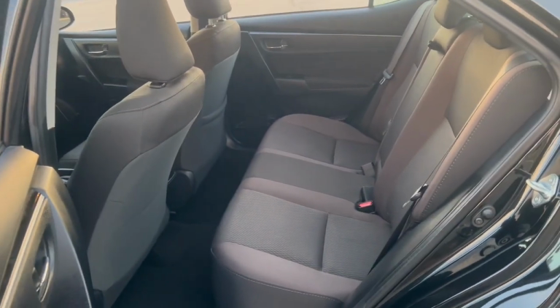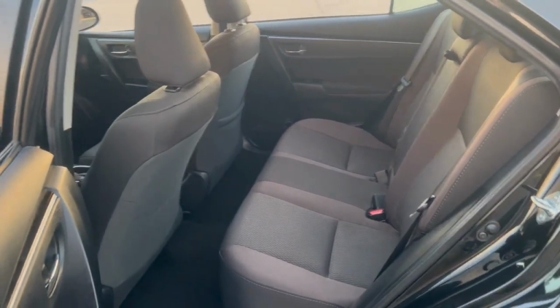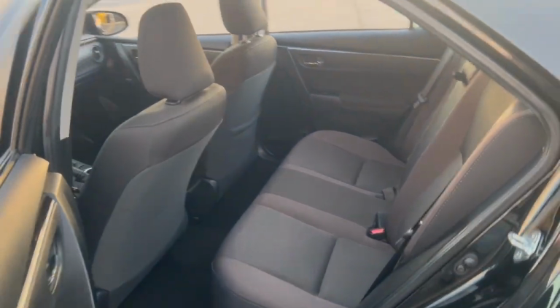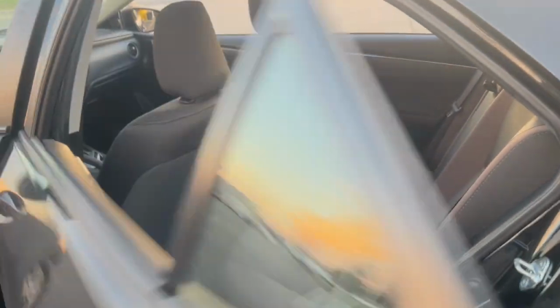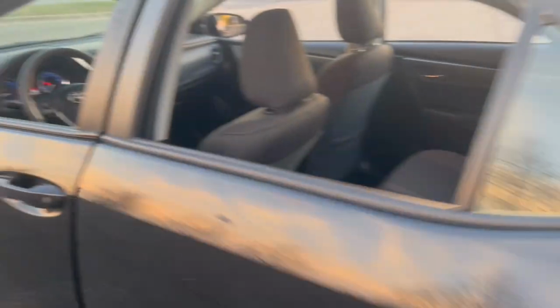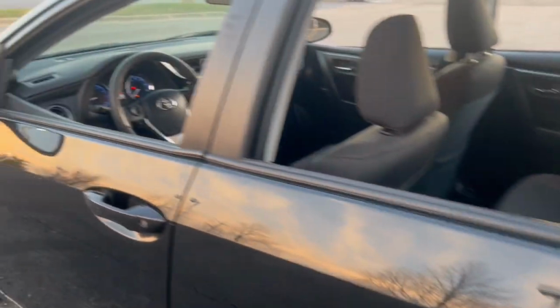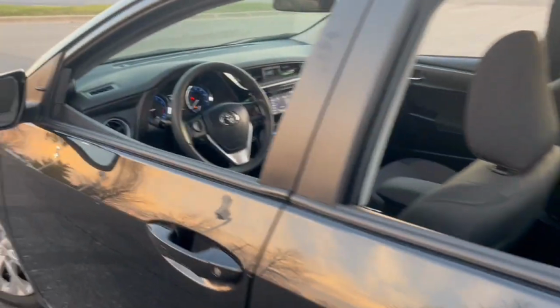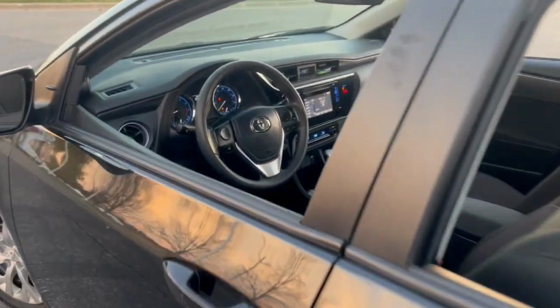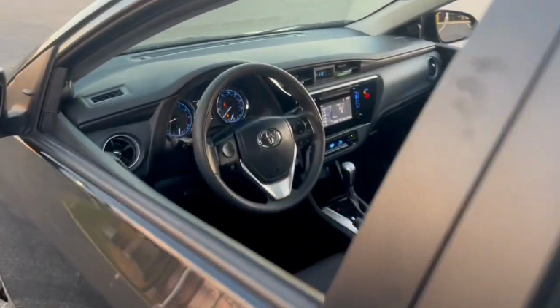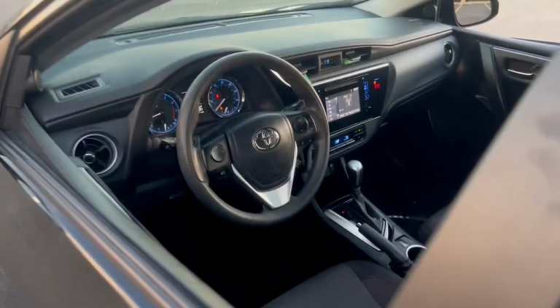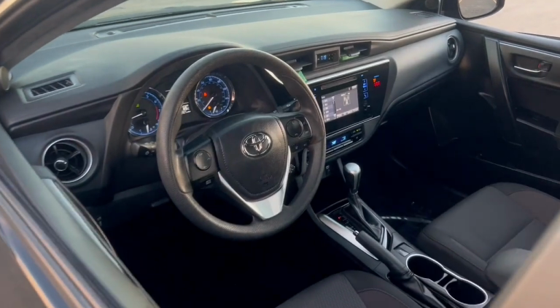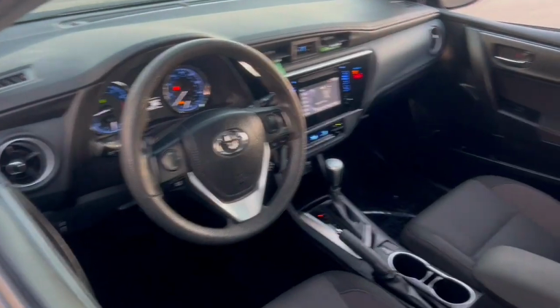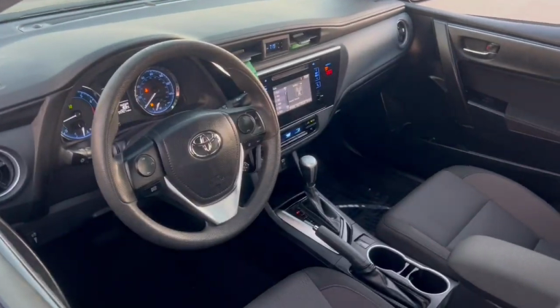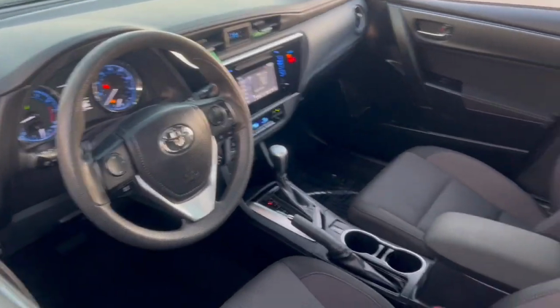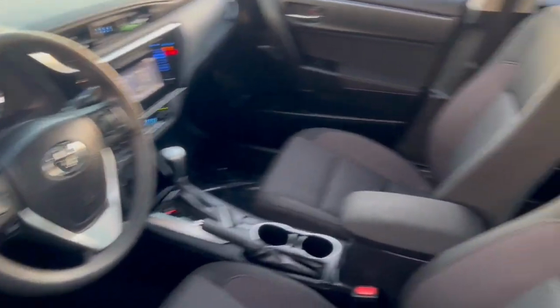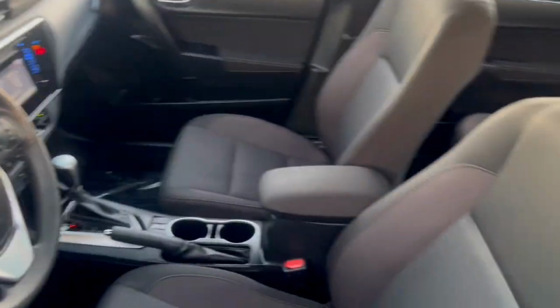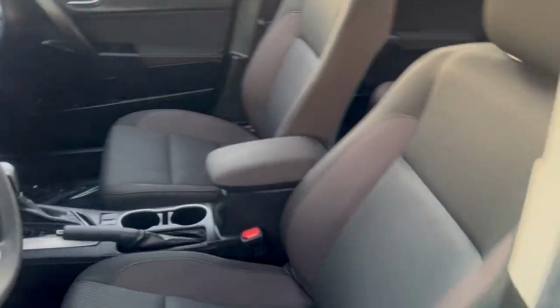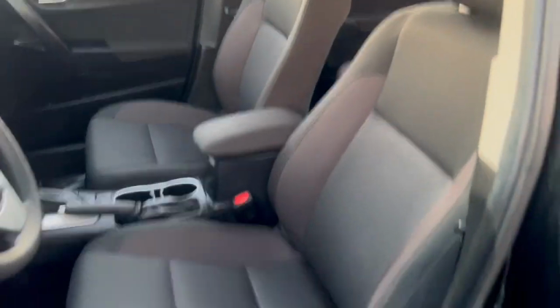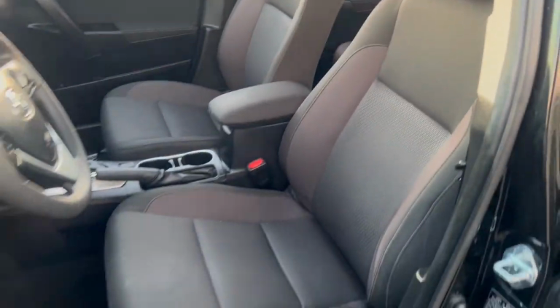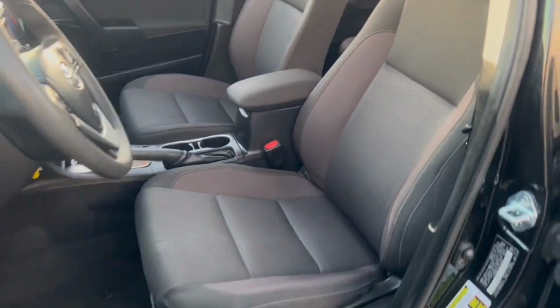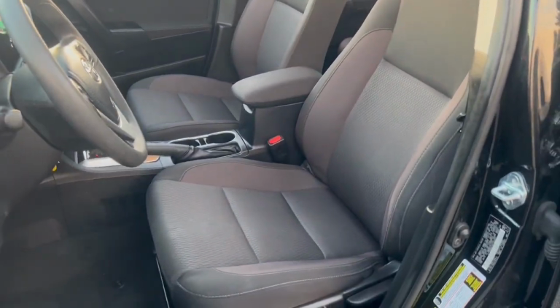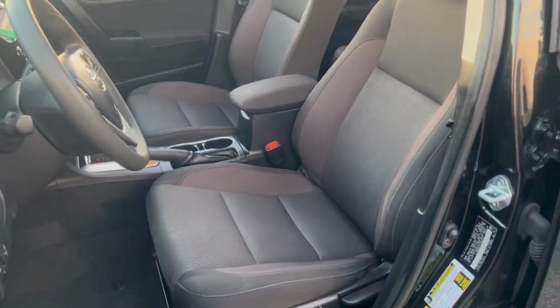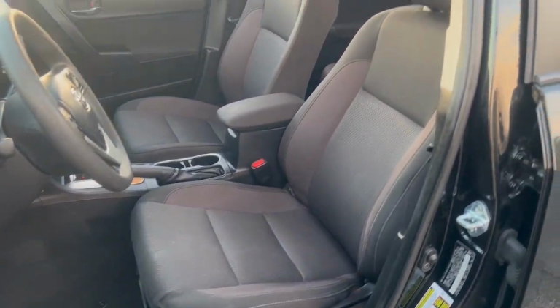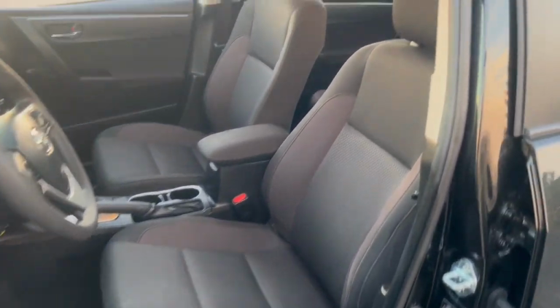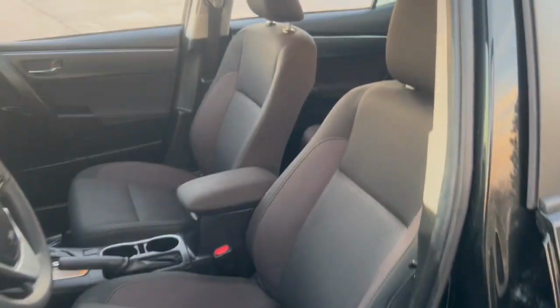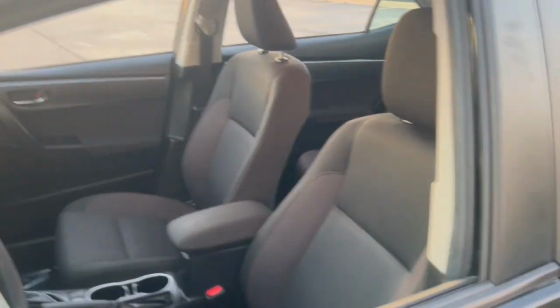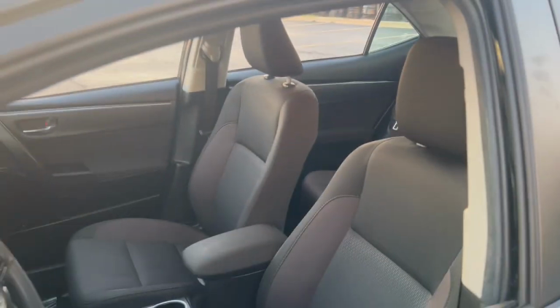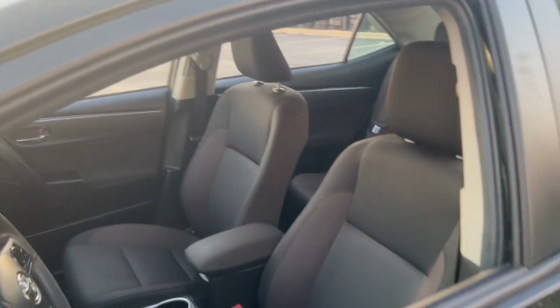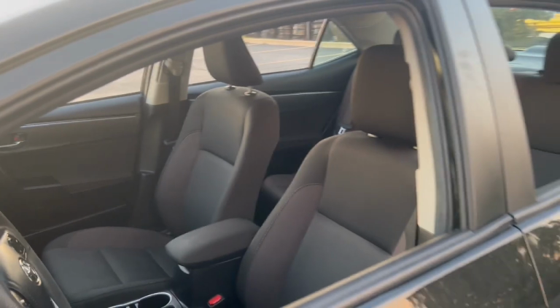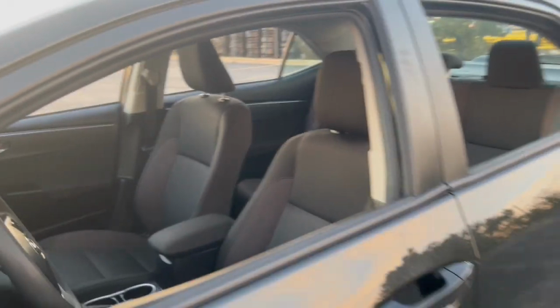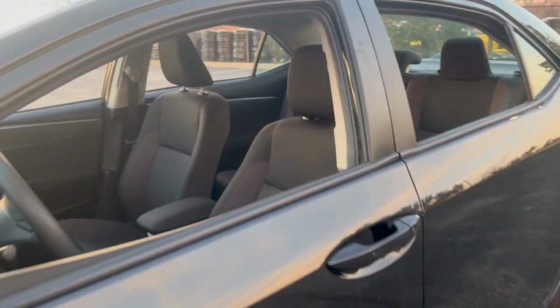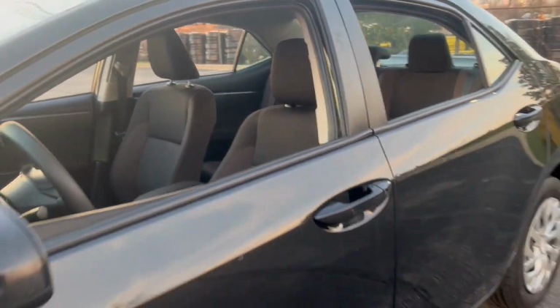Get the most out of every drive when you take the wheel of the sporty and practical Corolla. Come in for a test drive and let us help you navigate your automotive journey.